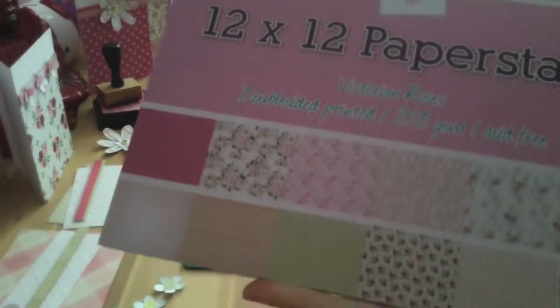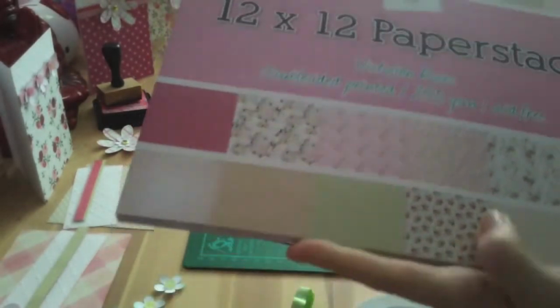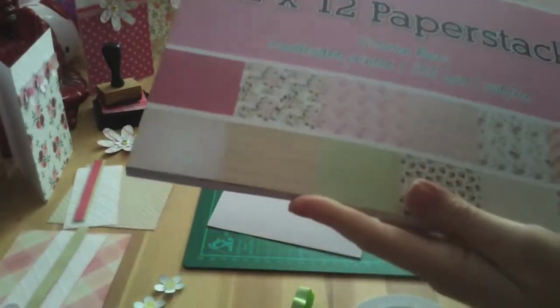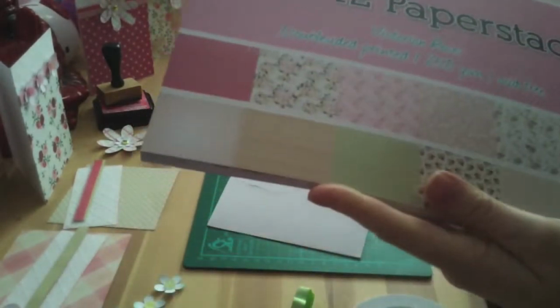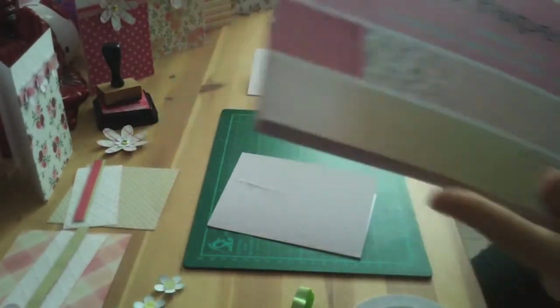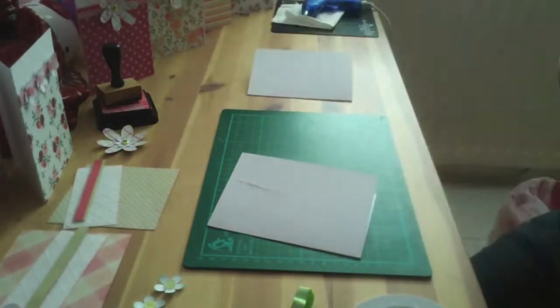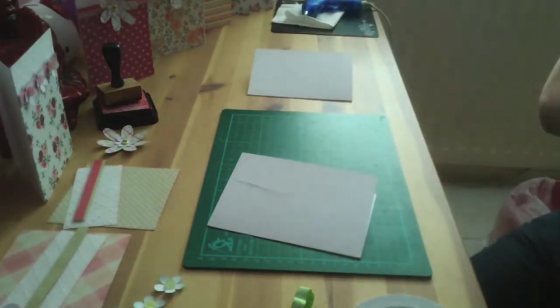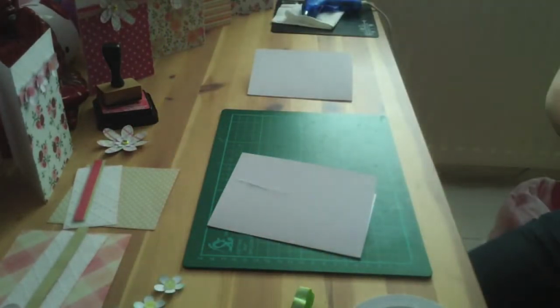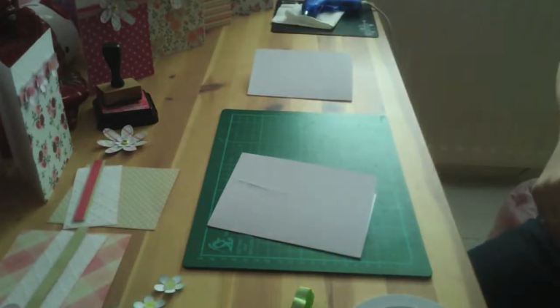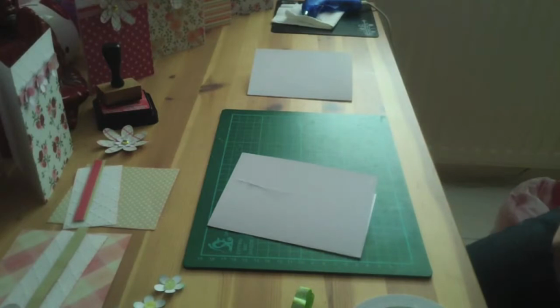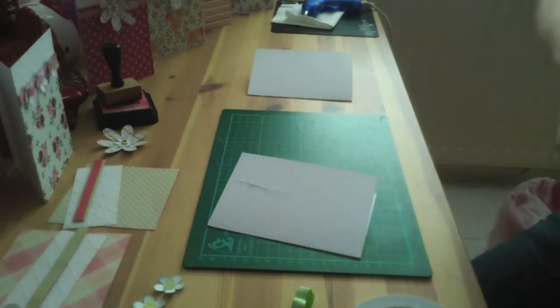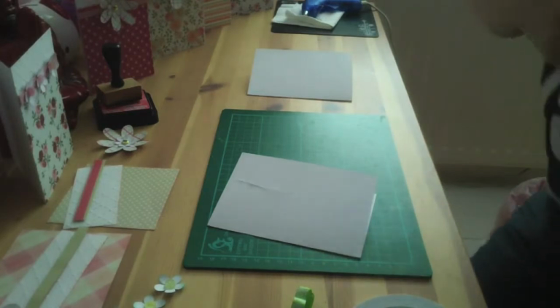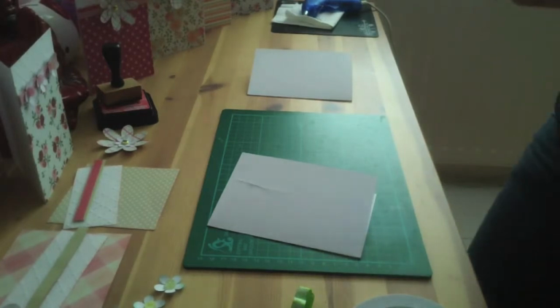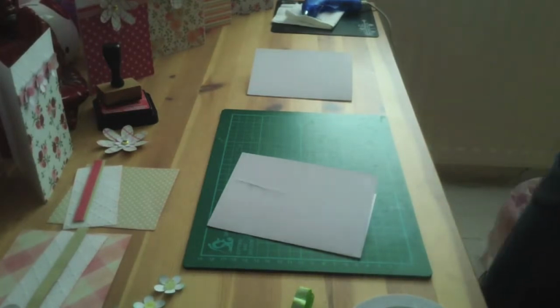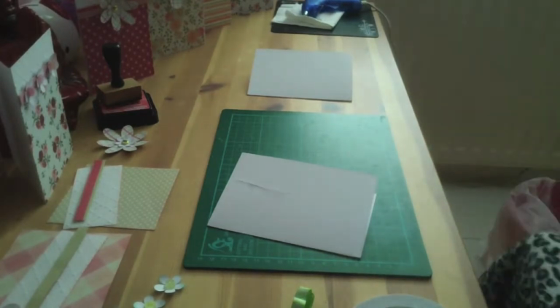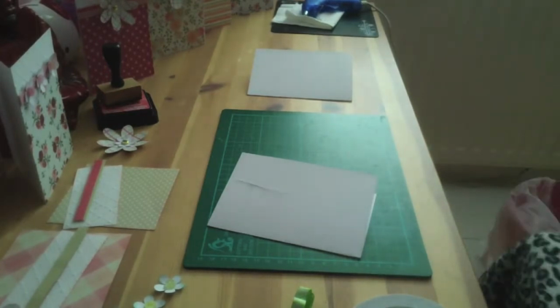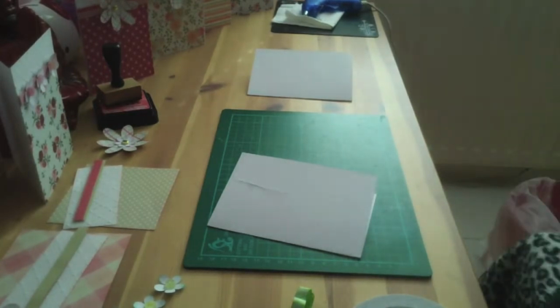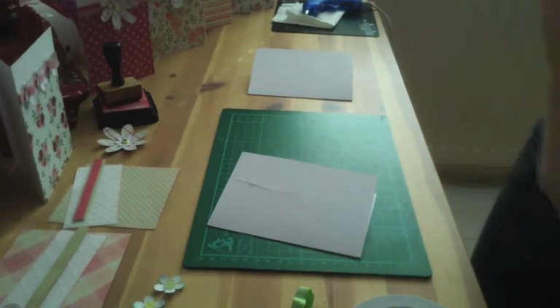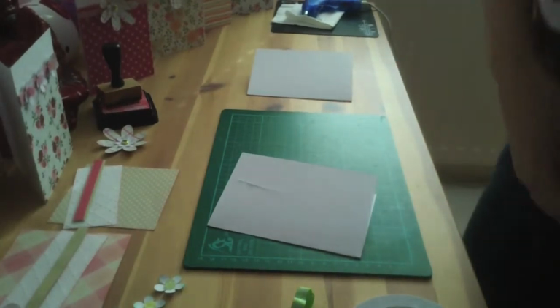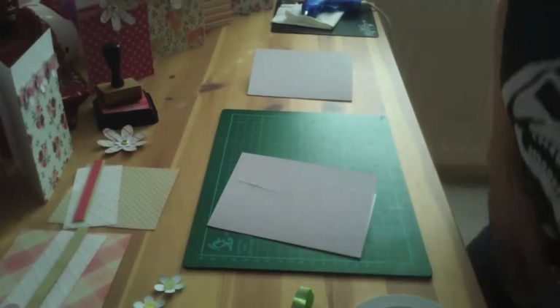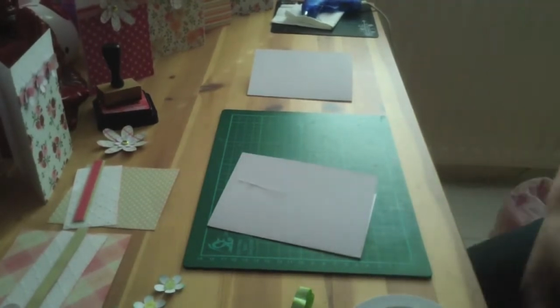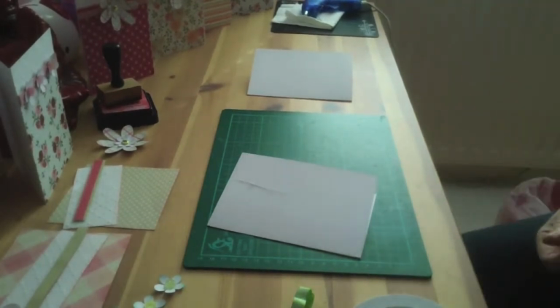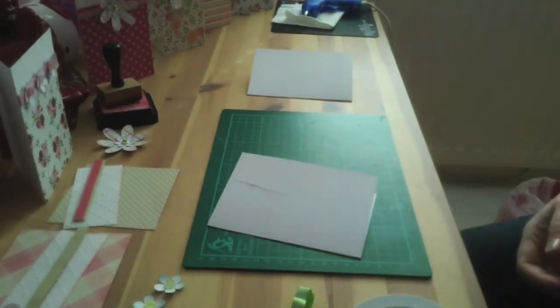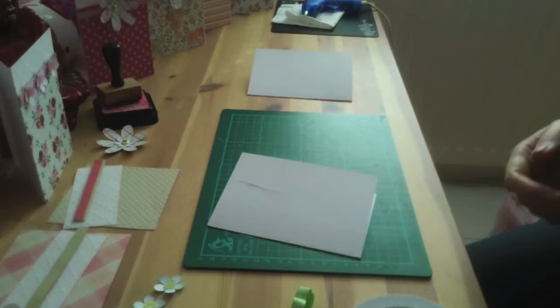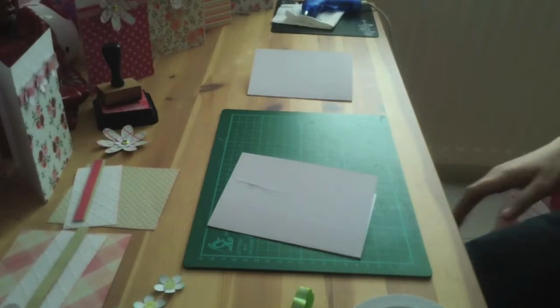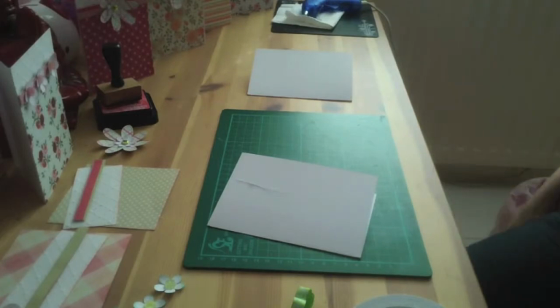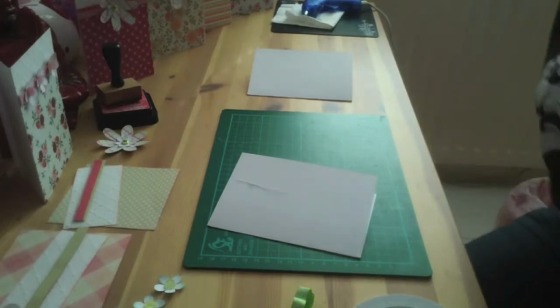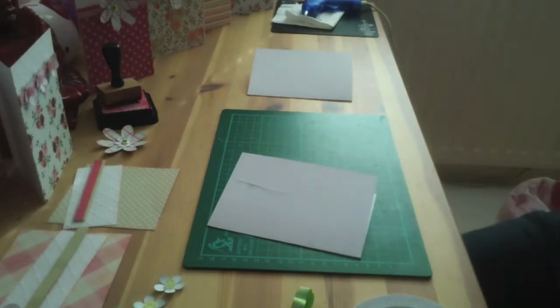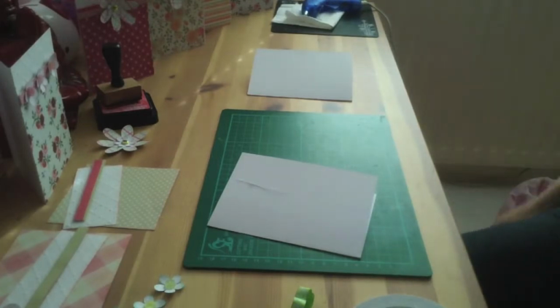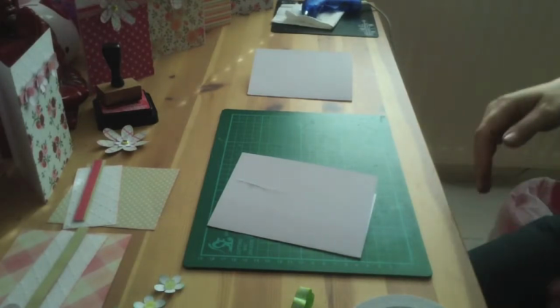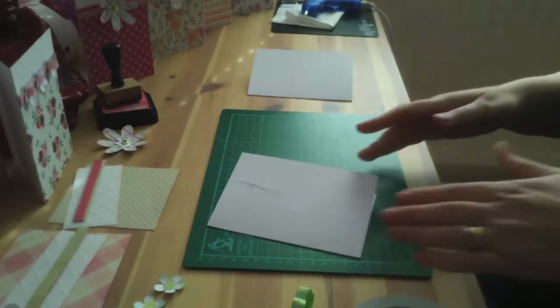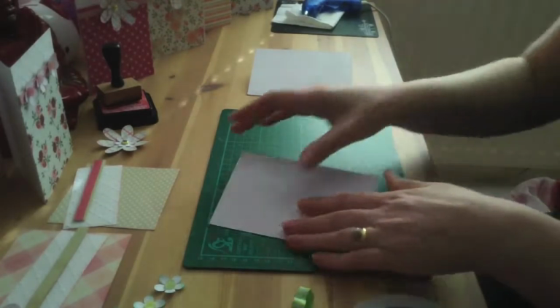I don't know if you've got The Works near you, but £3 for all that paper is absolutely fantastic. It's really, as I said, really thick, double sided — just brilliant.